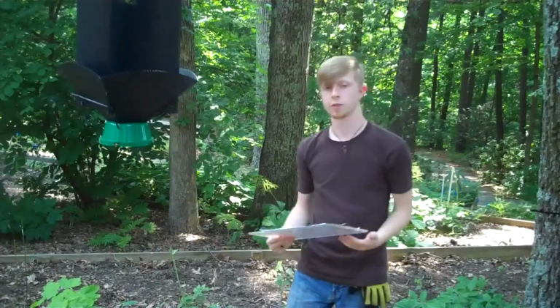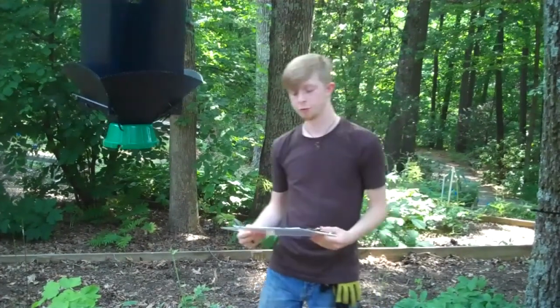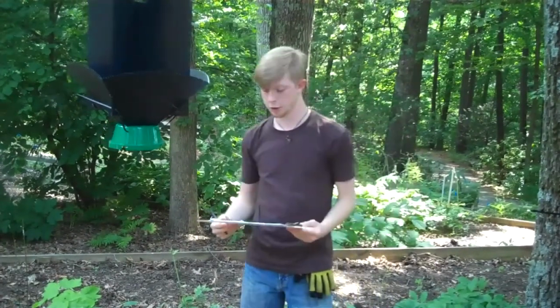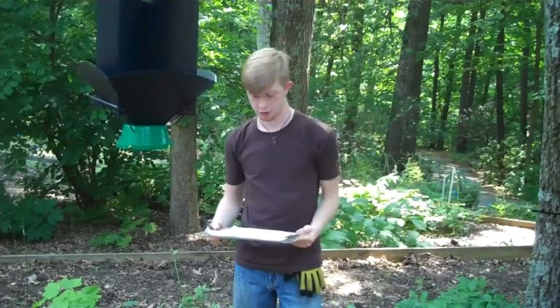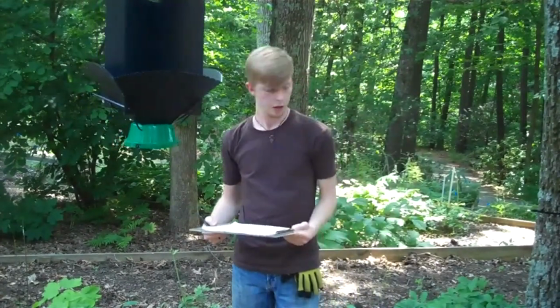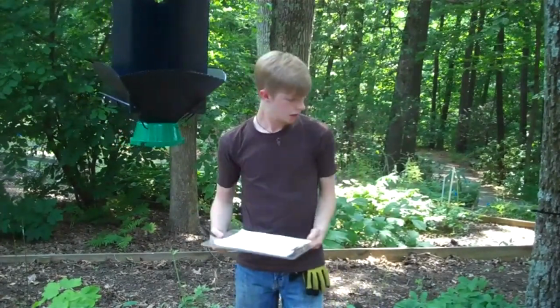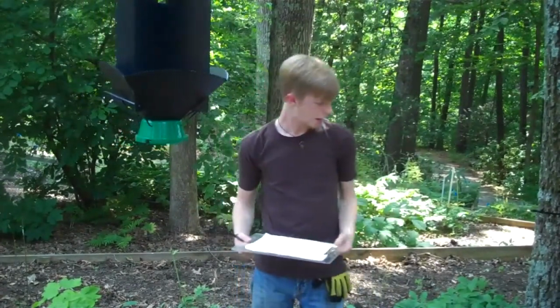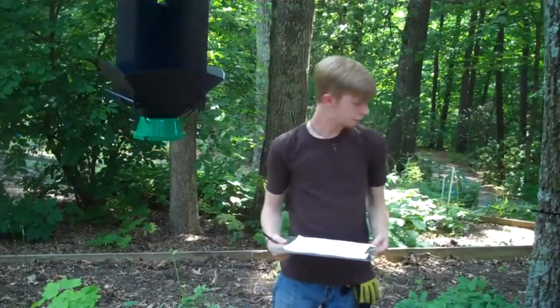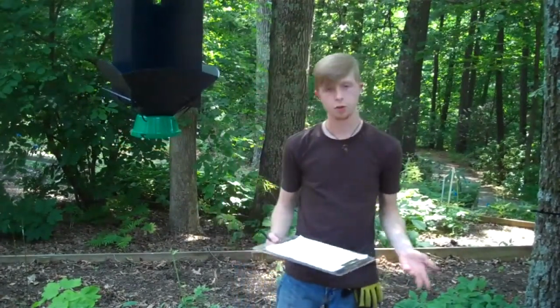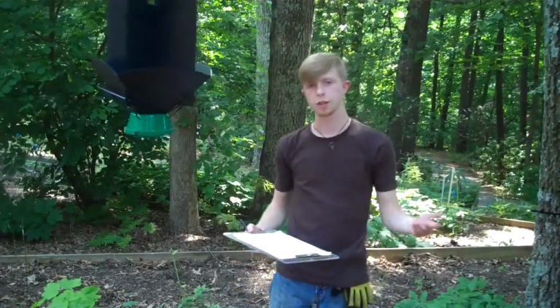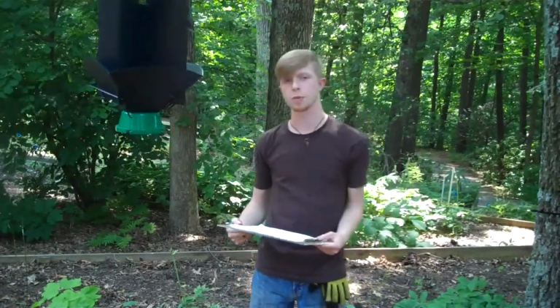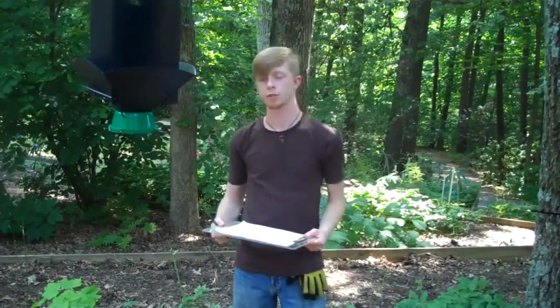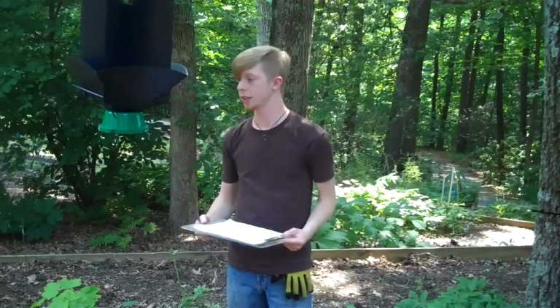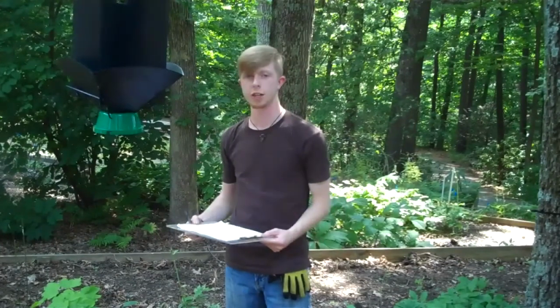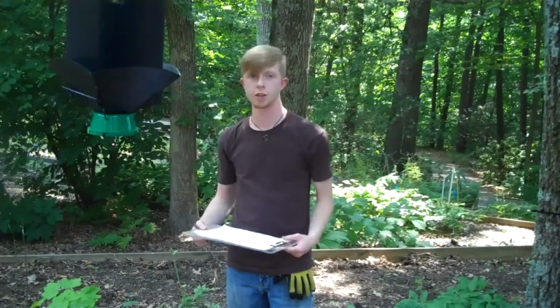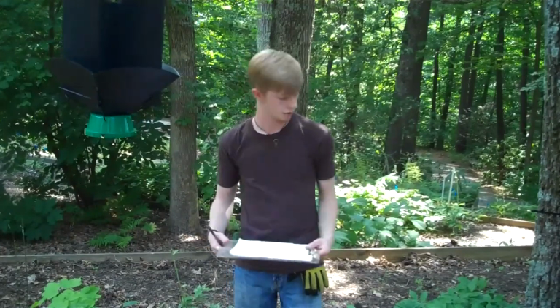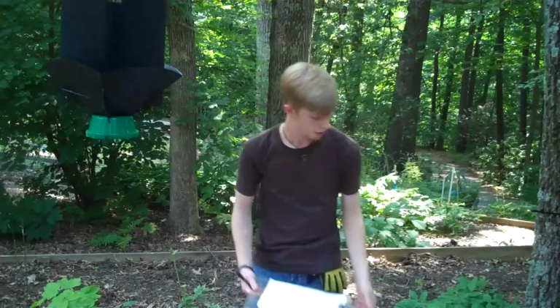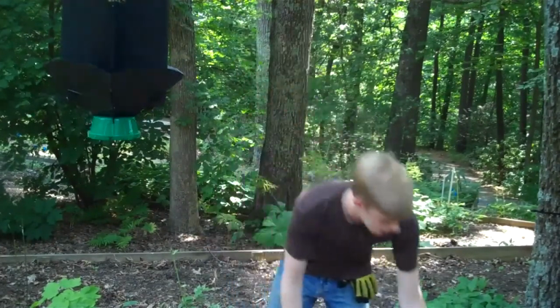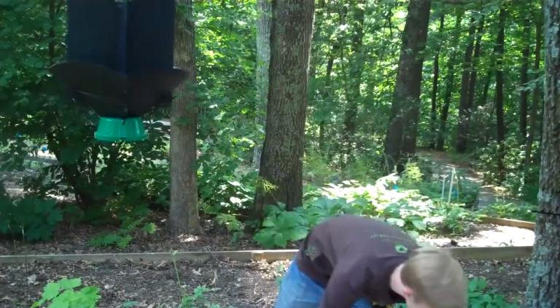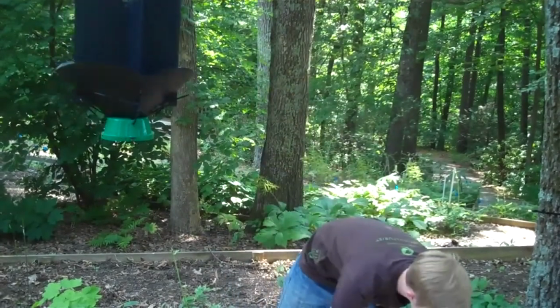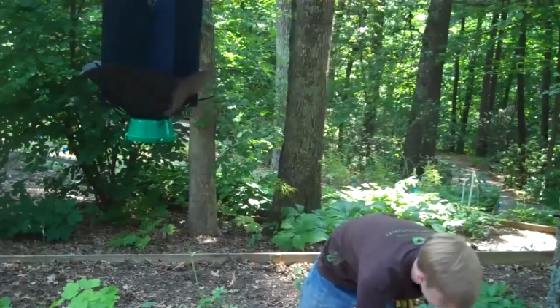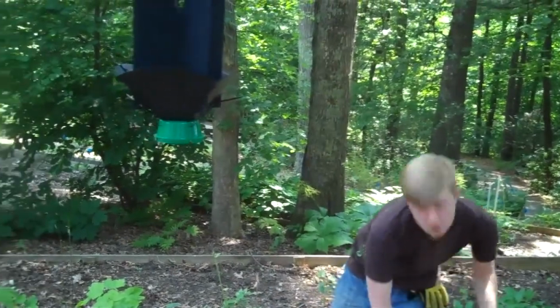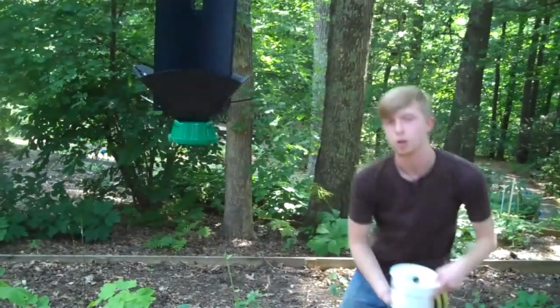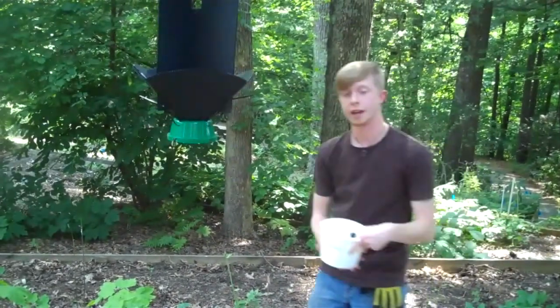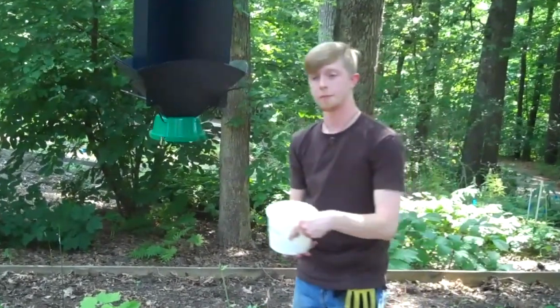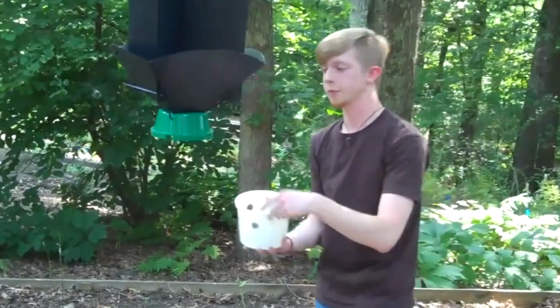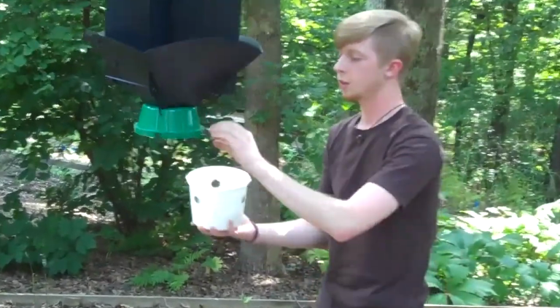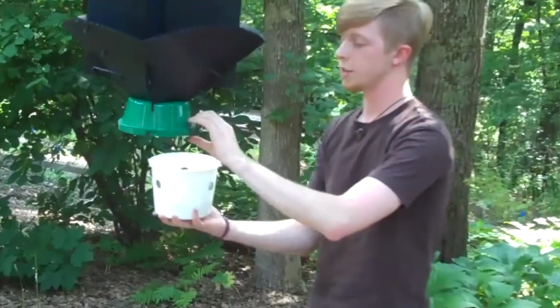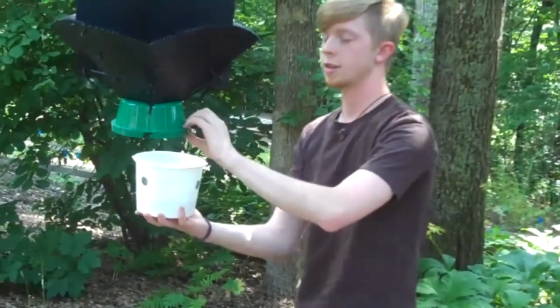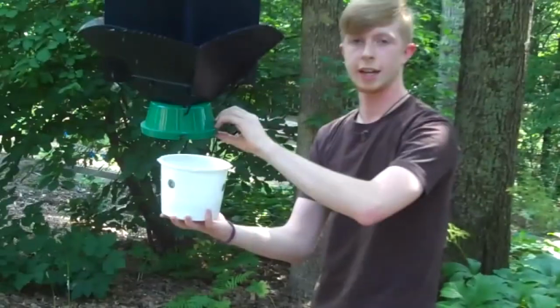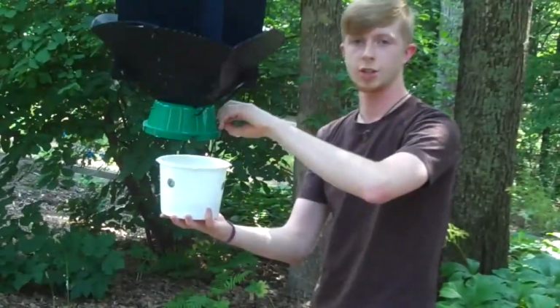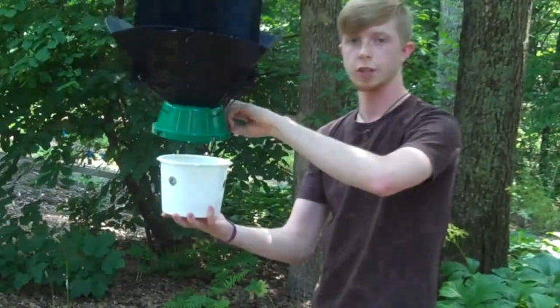I've done my field notes, sorted through all the samples, and done everything else I need to do. Now I can set the trap back up, raise it, and check it again in two weeks.